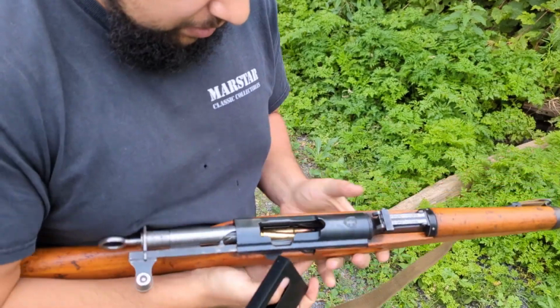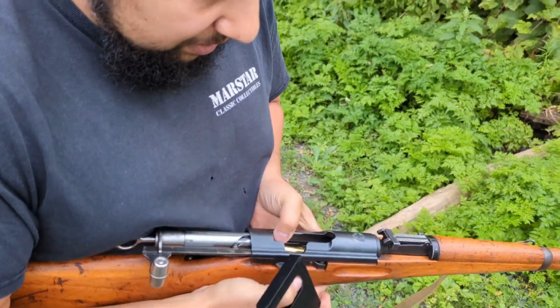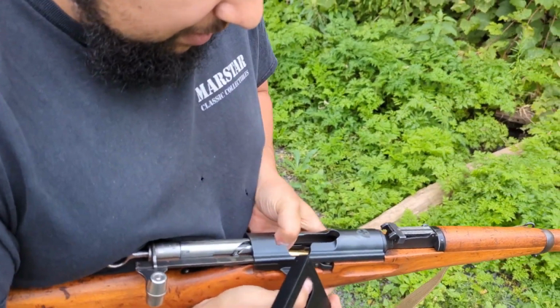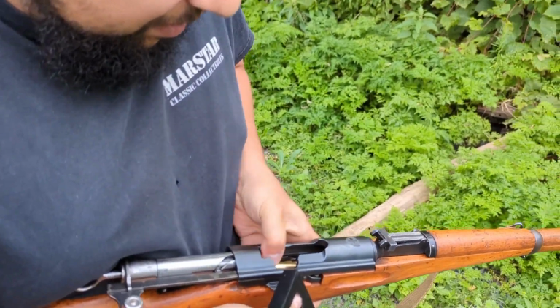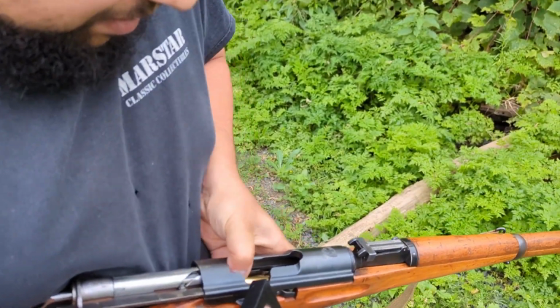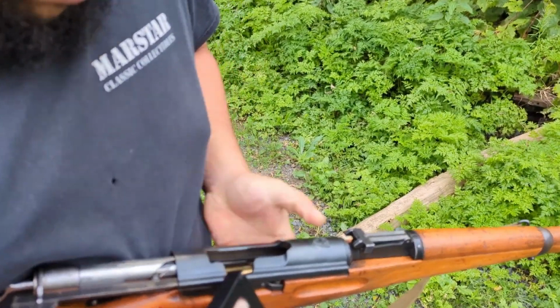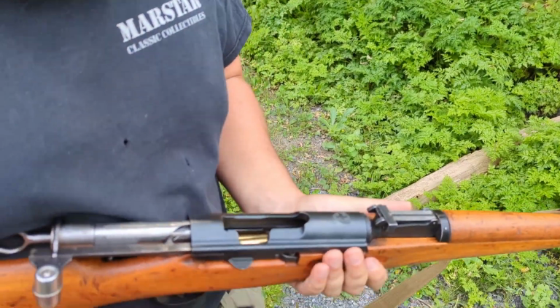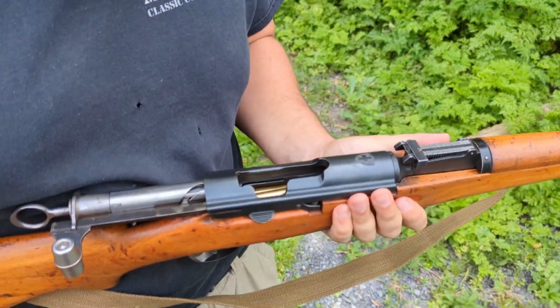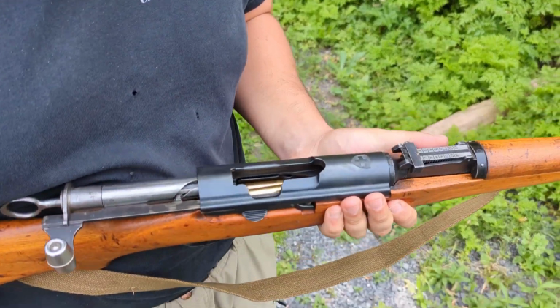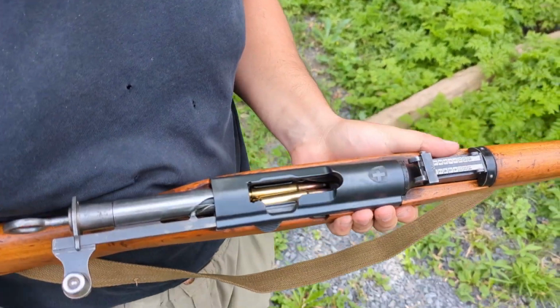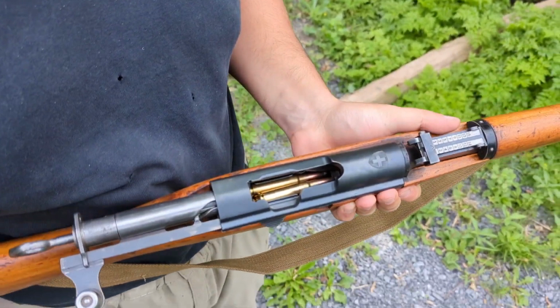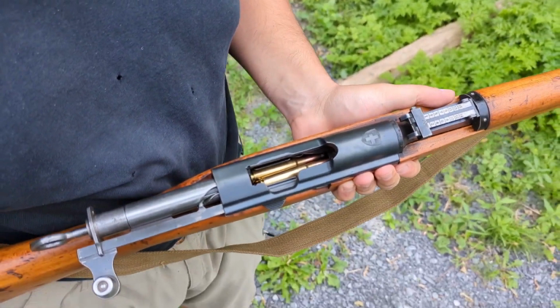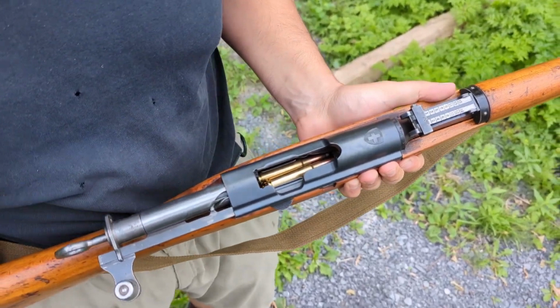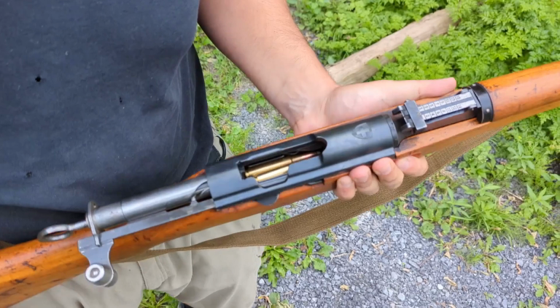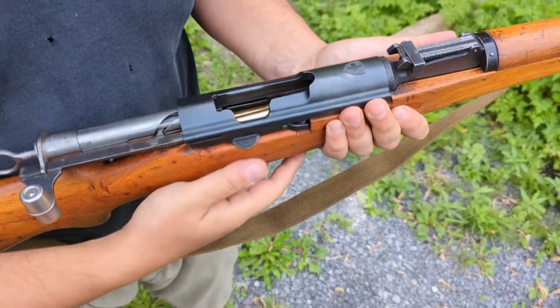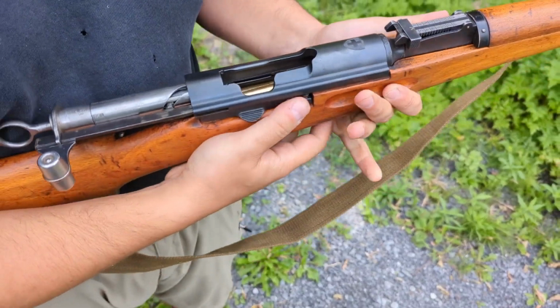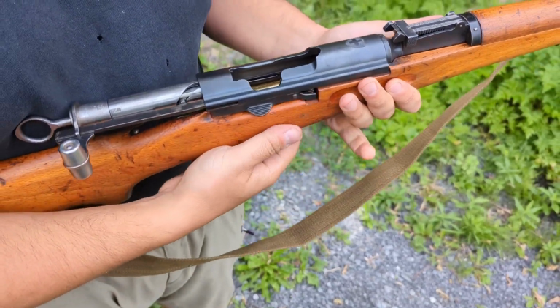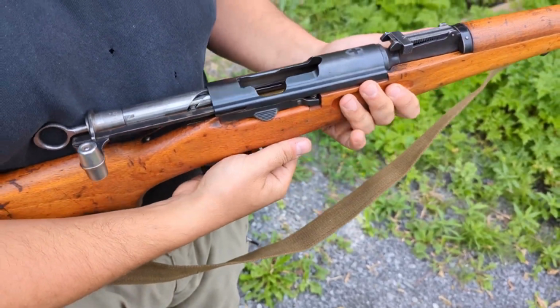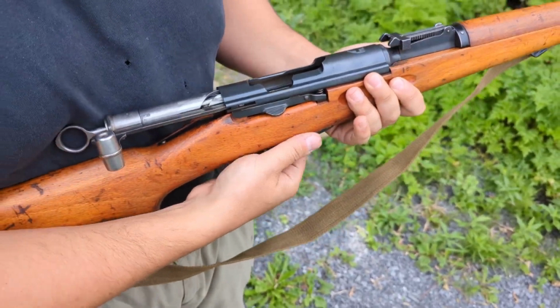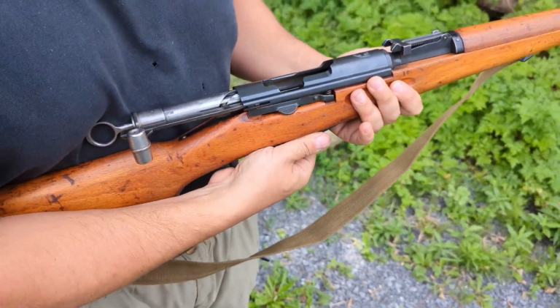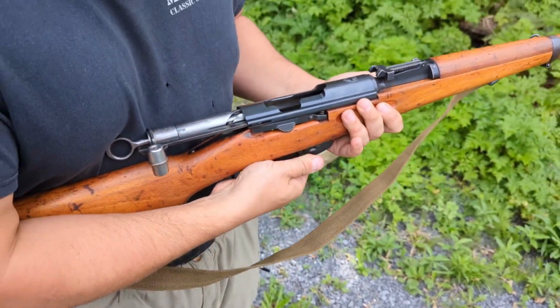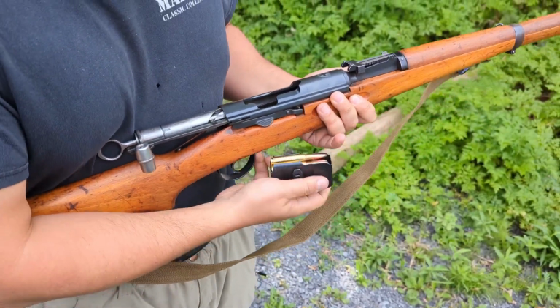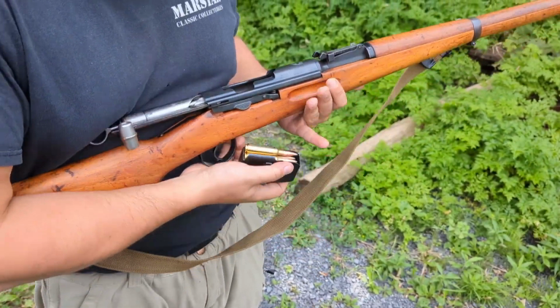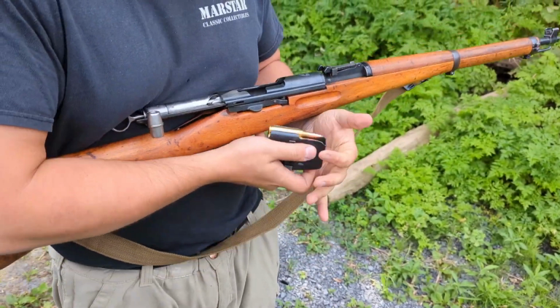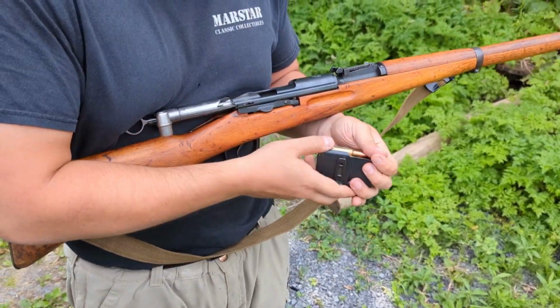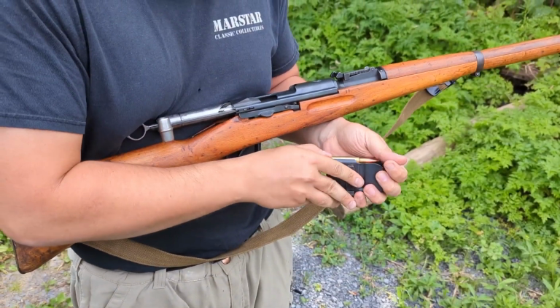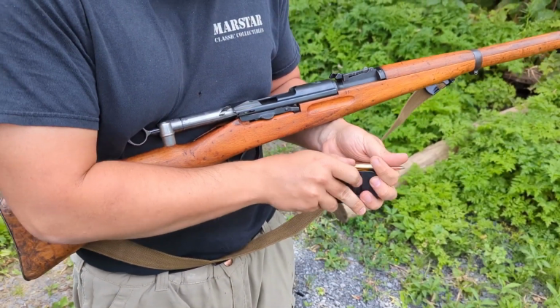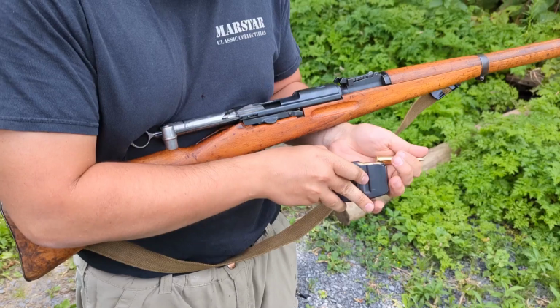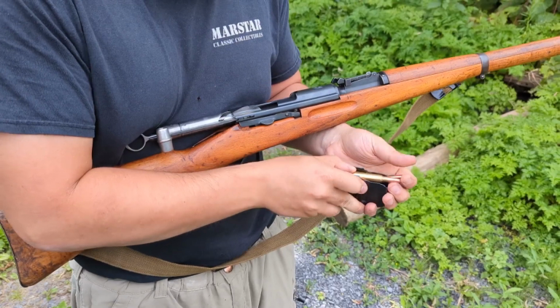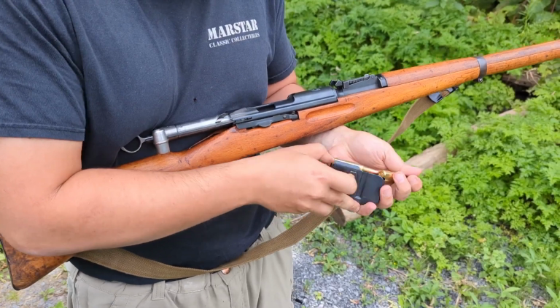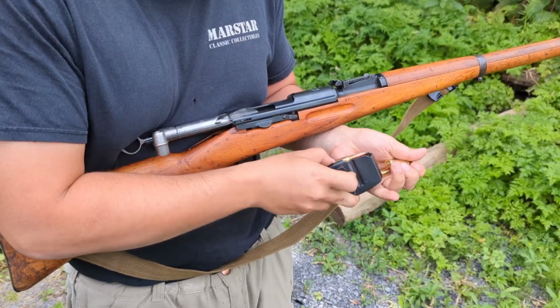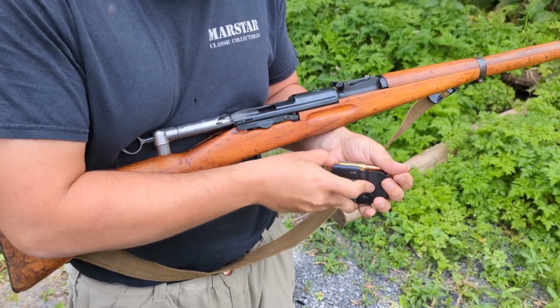As you can see, it does feed in there and obviously once you have them in there you can load the gun no problem. I'm going to unload it because we're not actually shooting here today, we're just done with the clips.